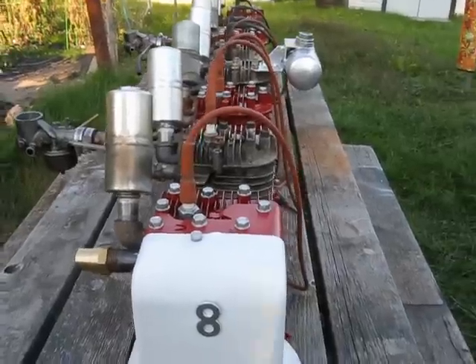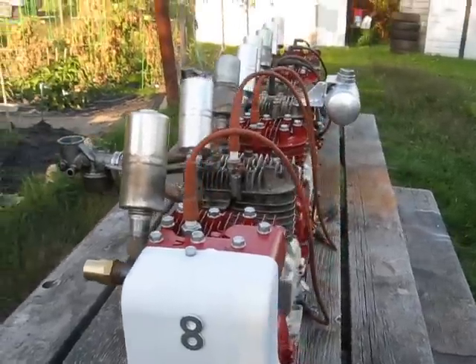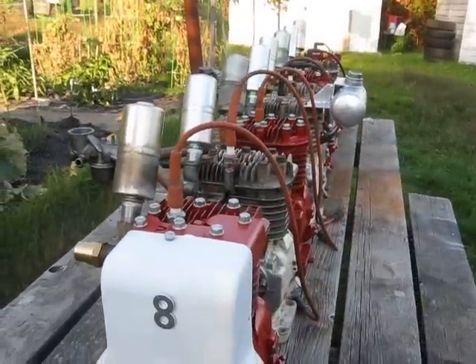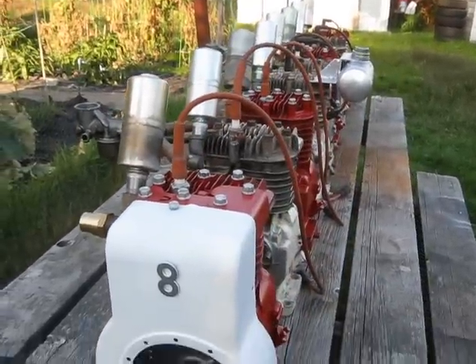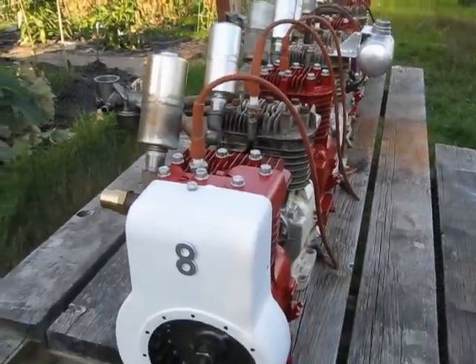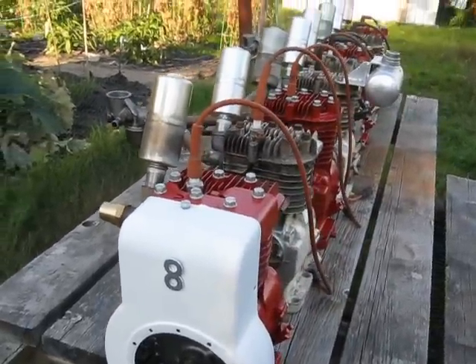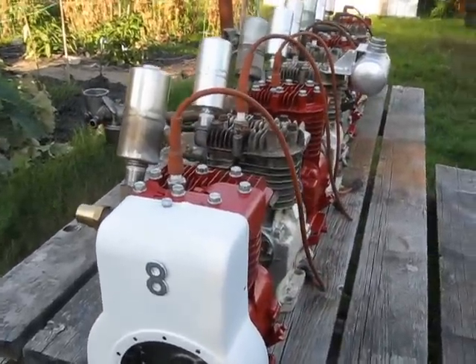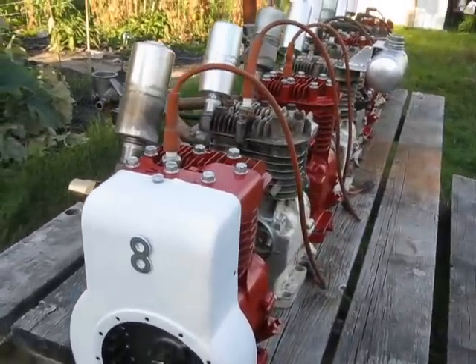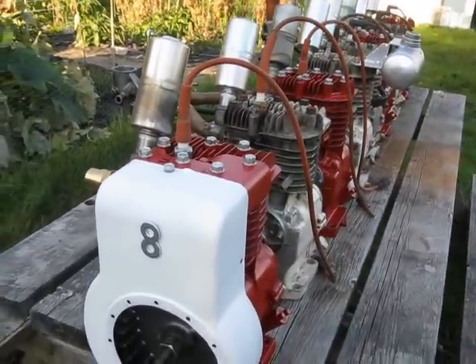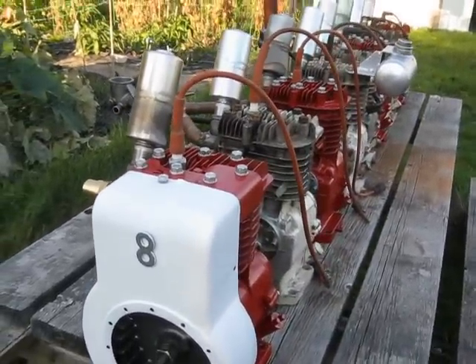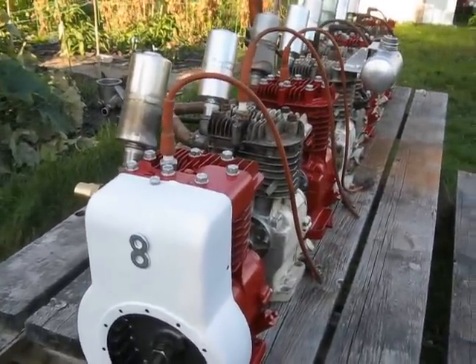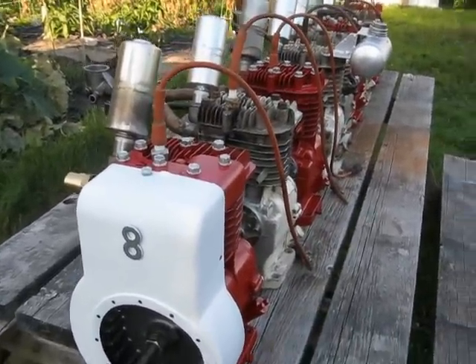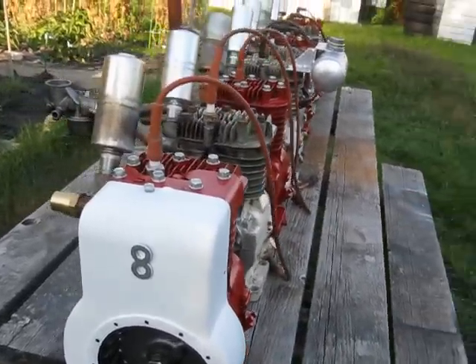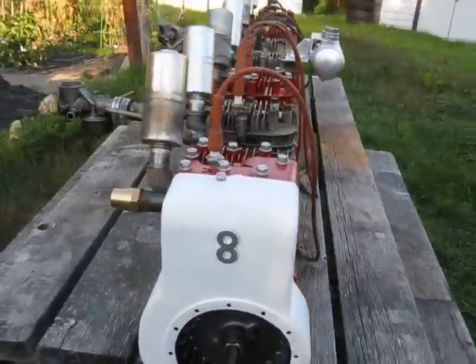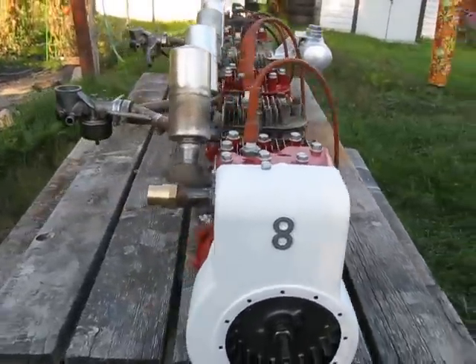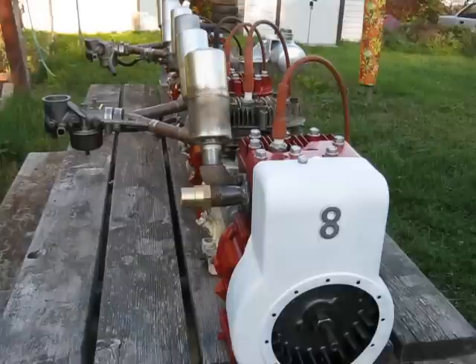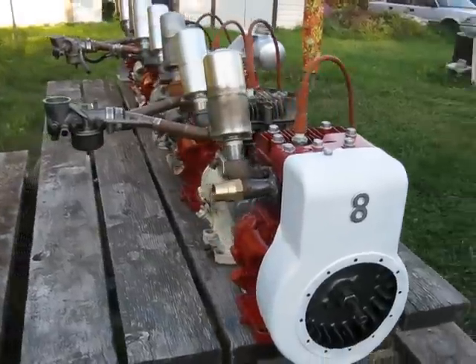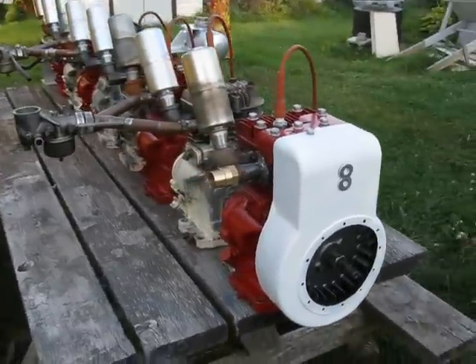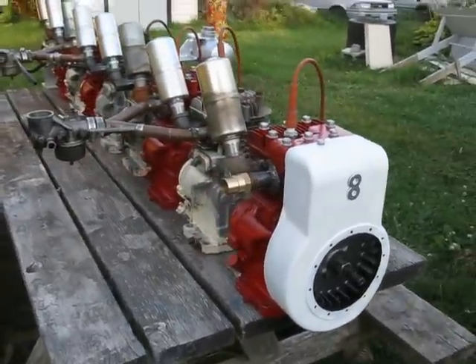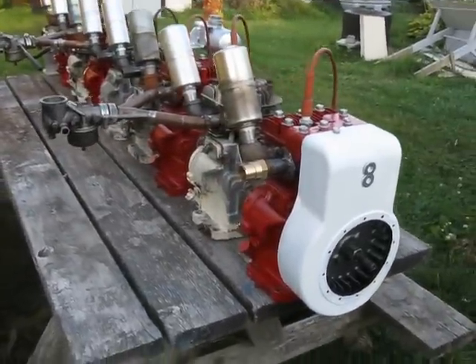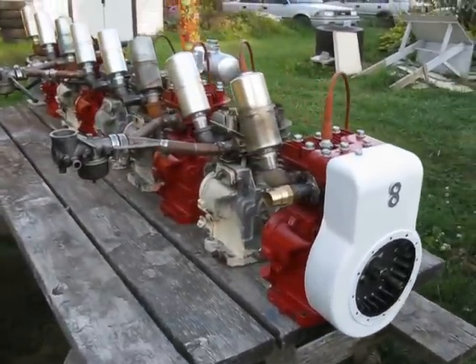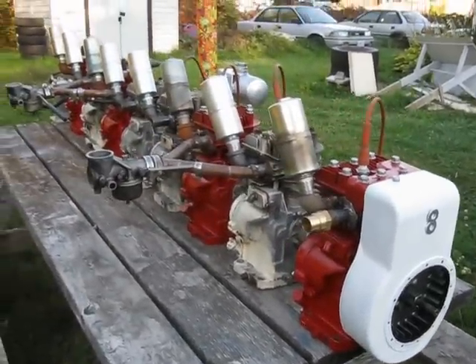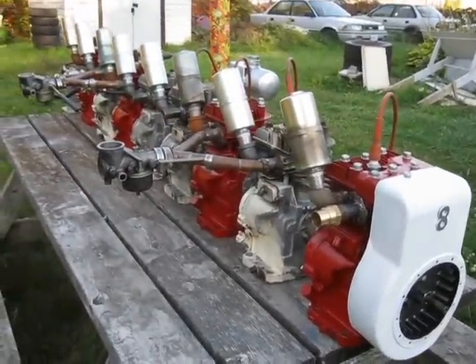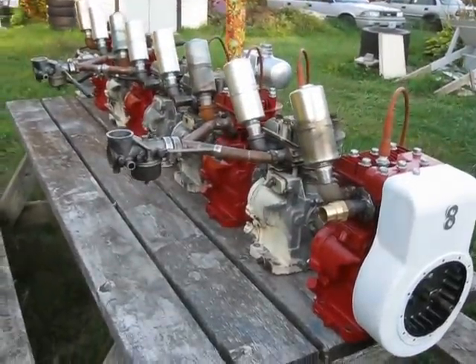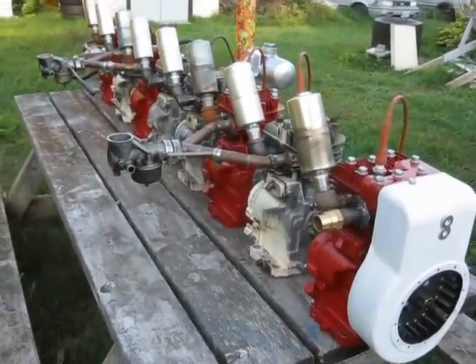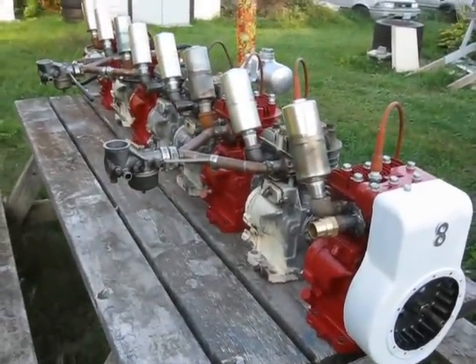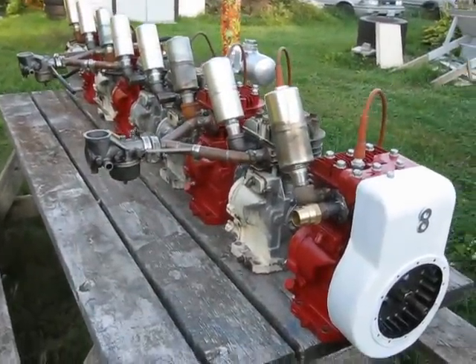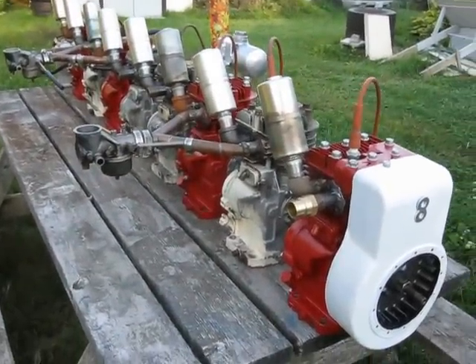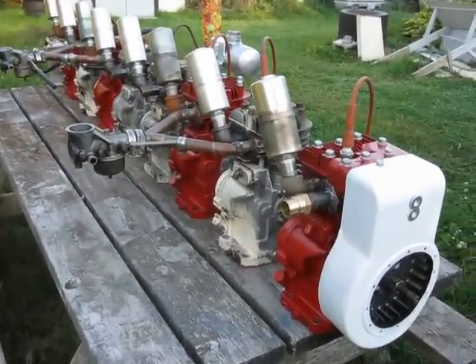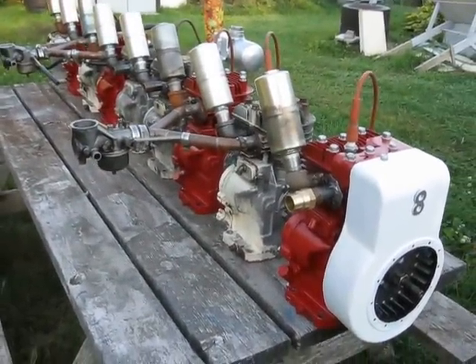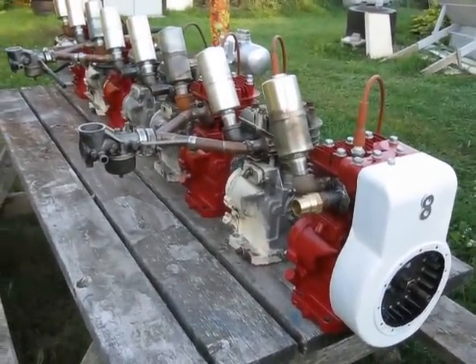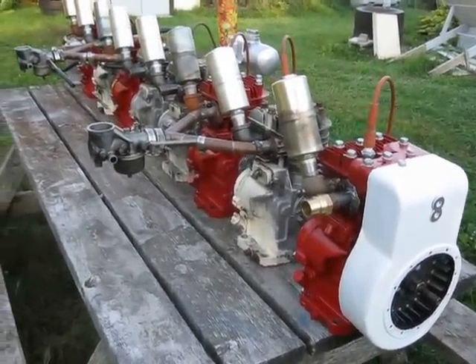Calling it the Crazy 8 — not really in honor of the card game, but more after the trouble the Frankenbriggs 4 caused me. You pretty well got to be crazy to try something twice as long.